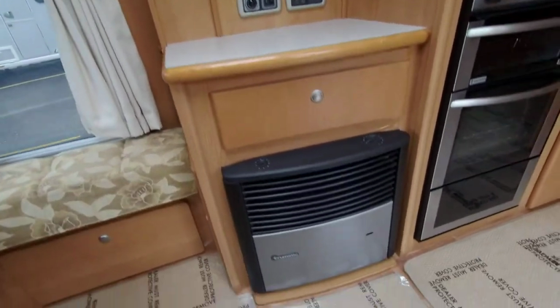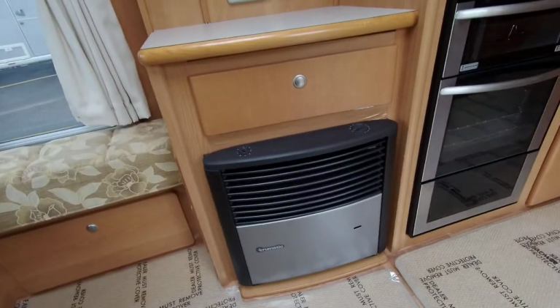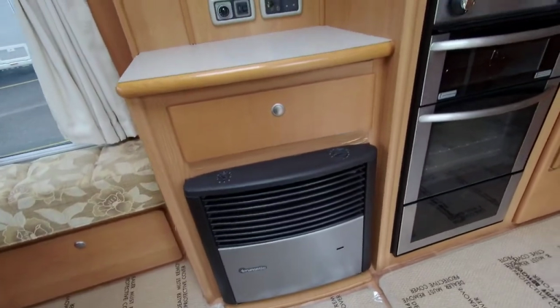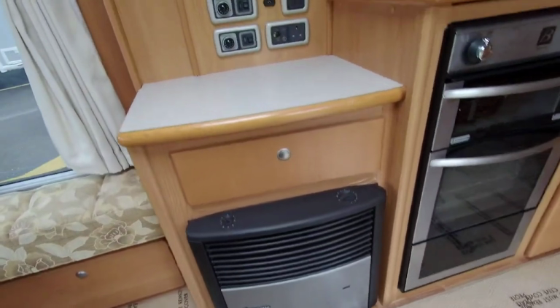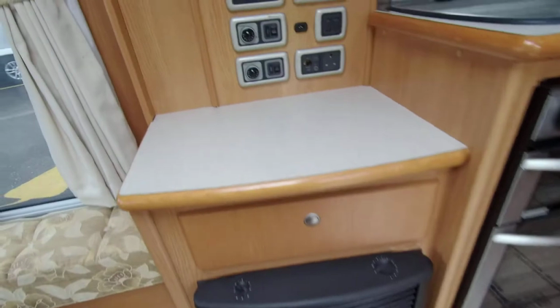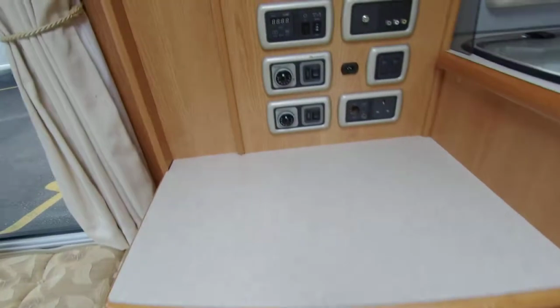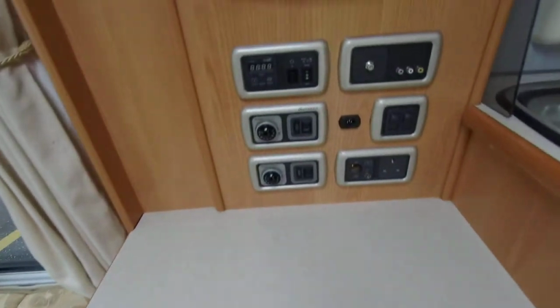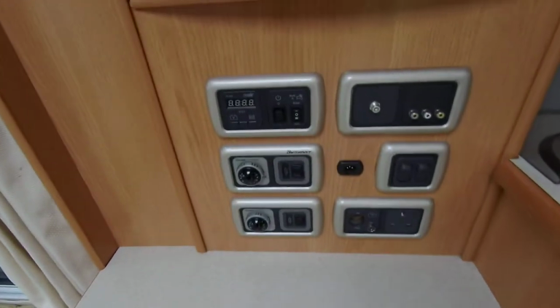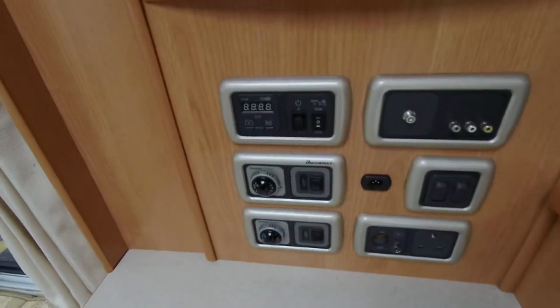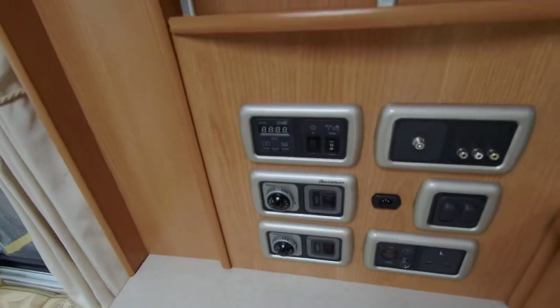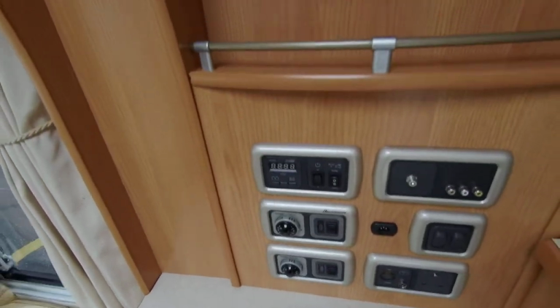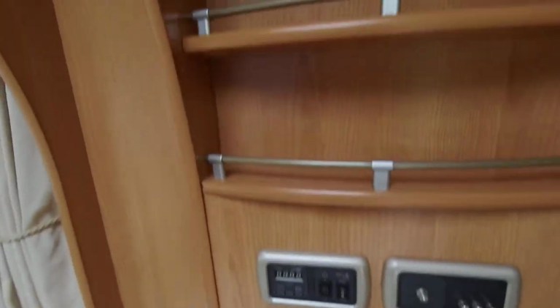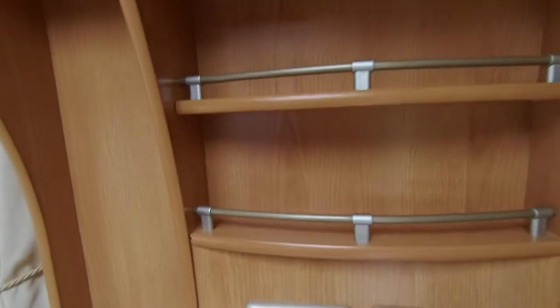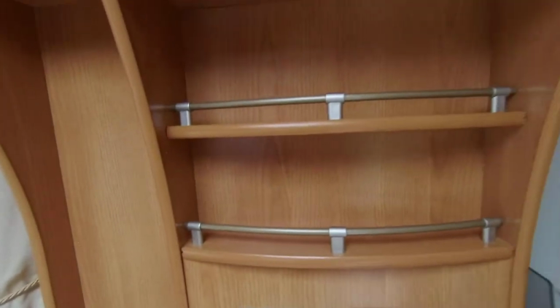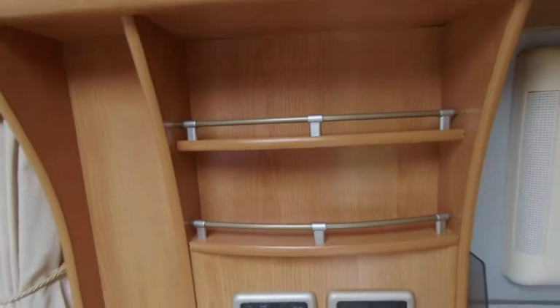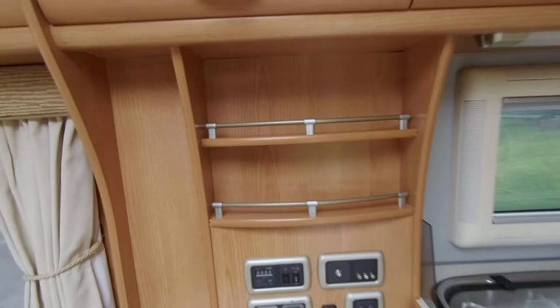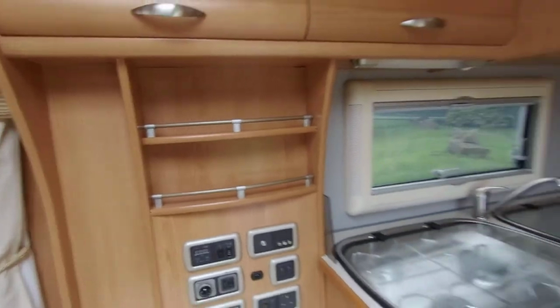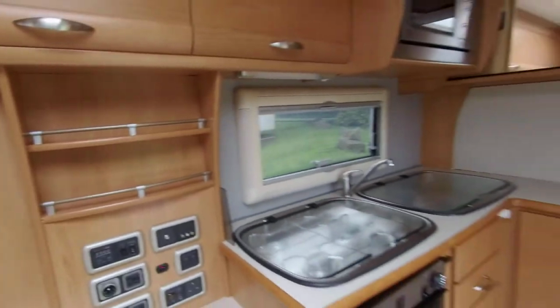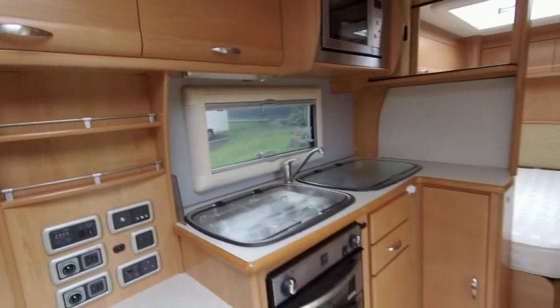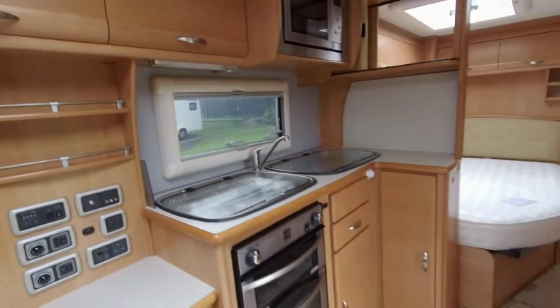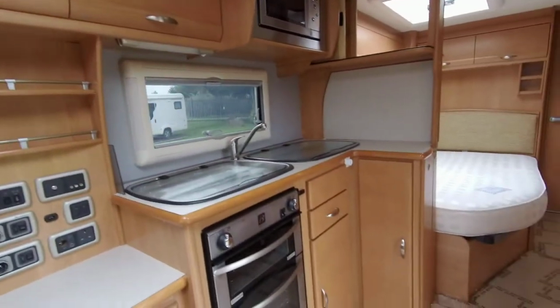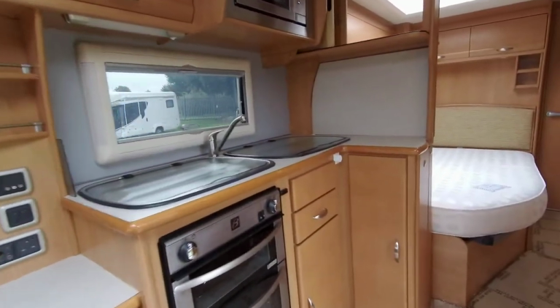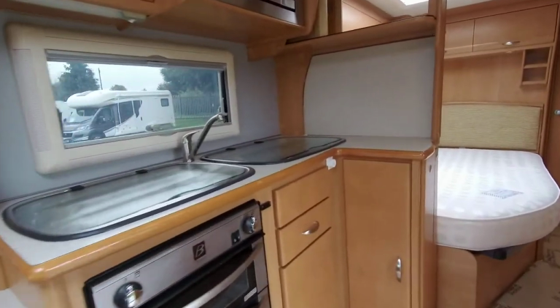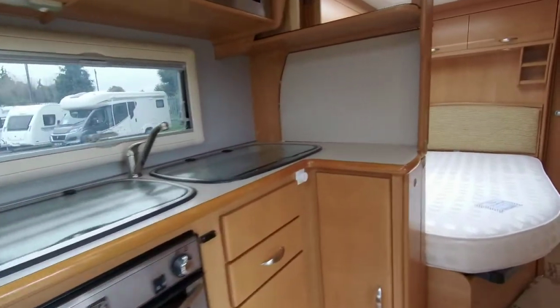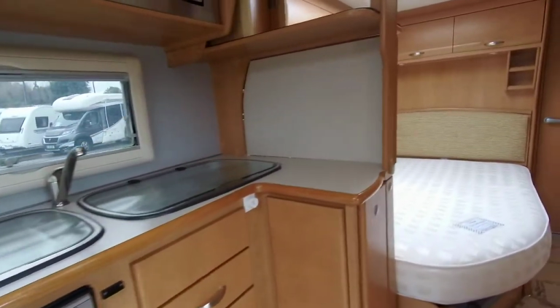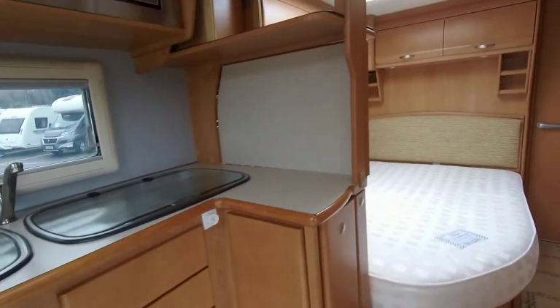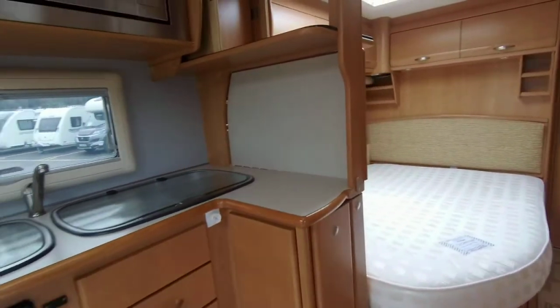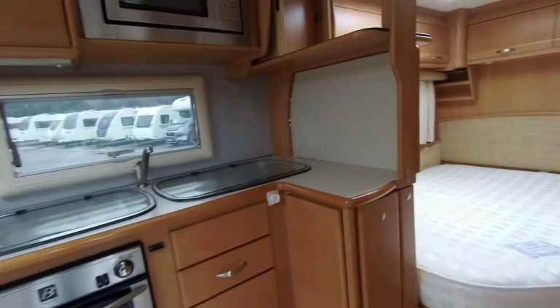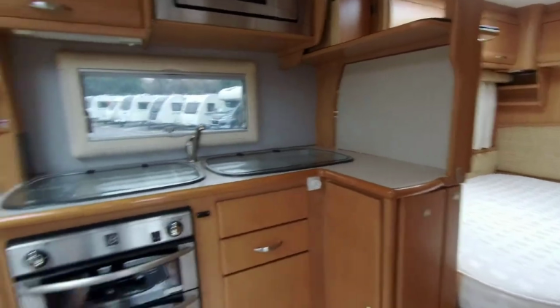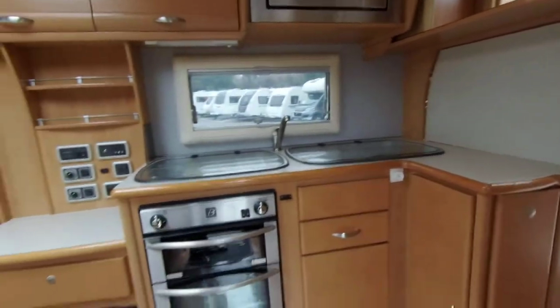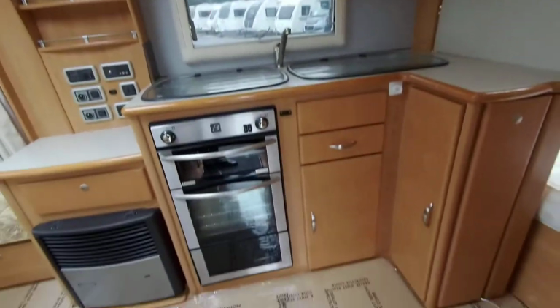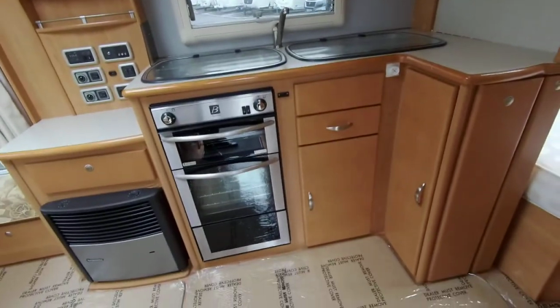The offside centre kitchen comes fully equipped for catering away and has a three-burner gas hob, oven and grill, and a large fridge freezer. Opposite, we have a drop-down worktop over the French bed.